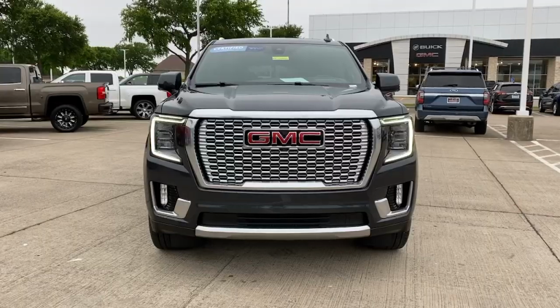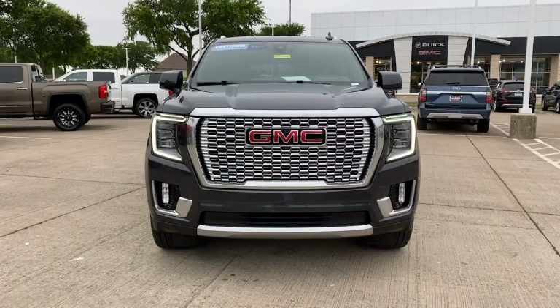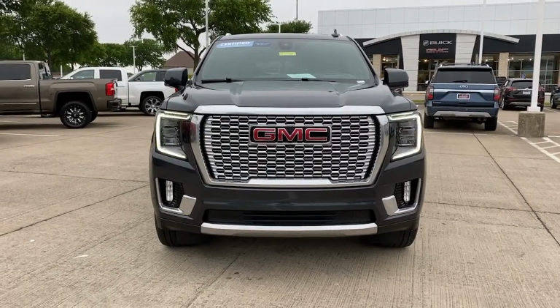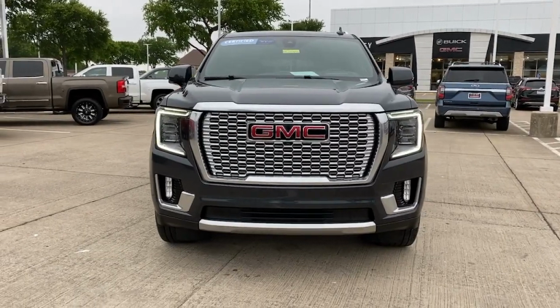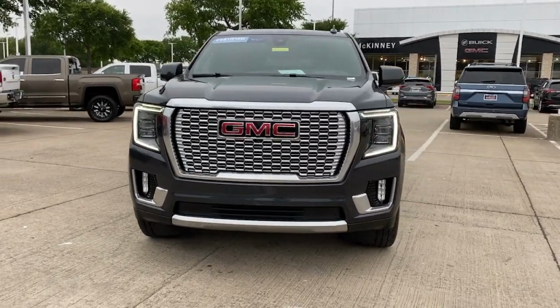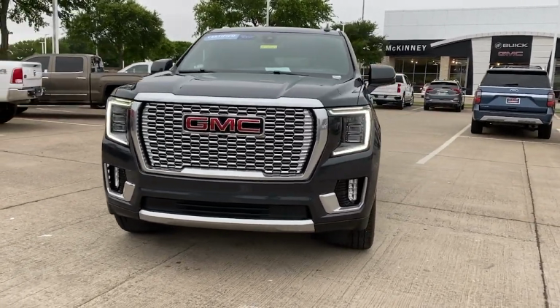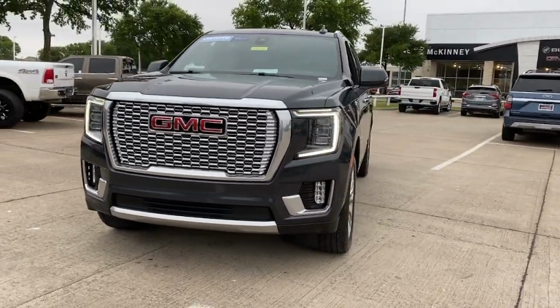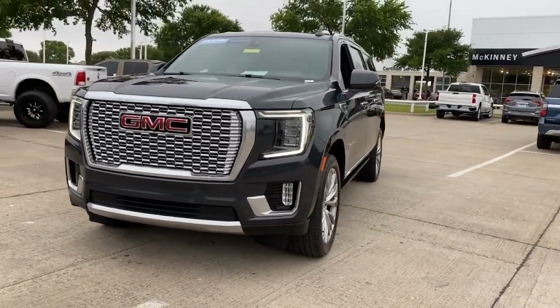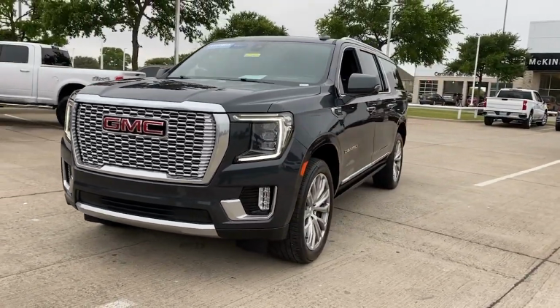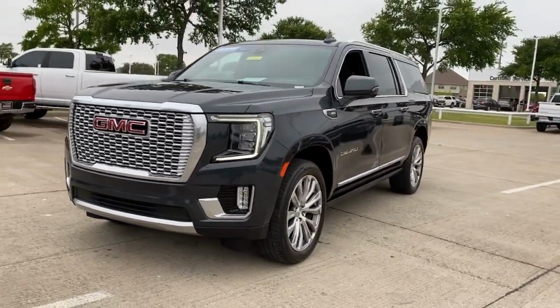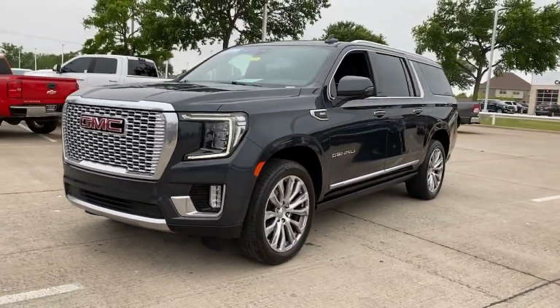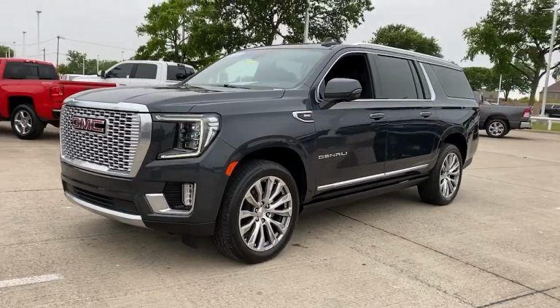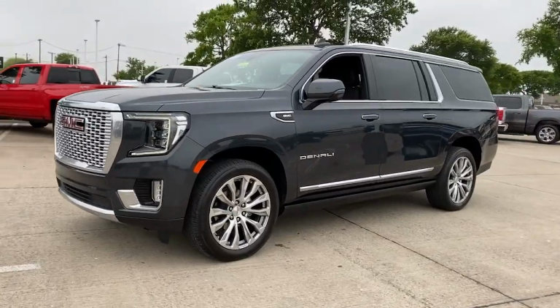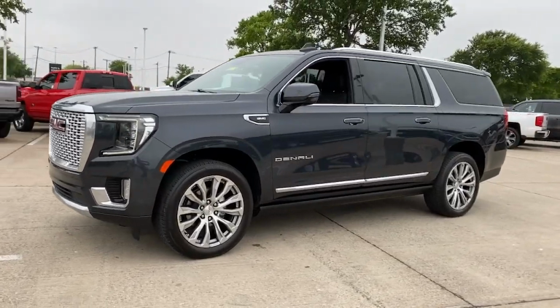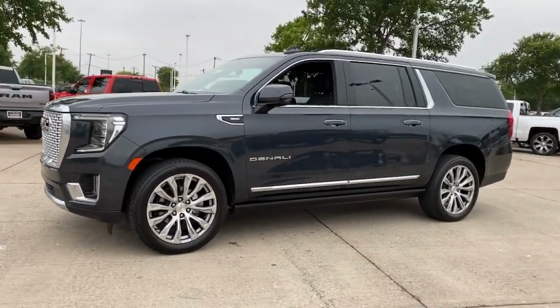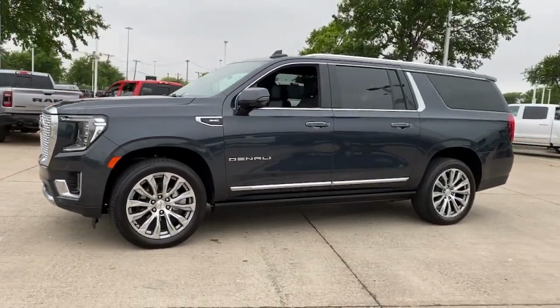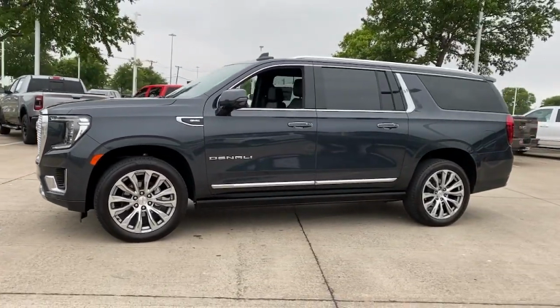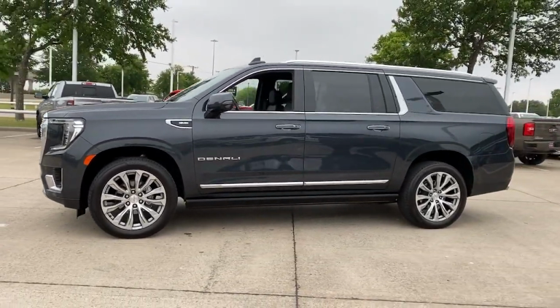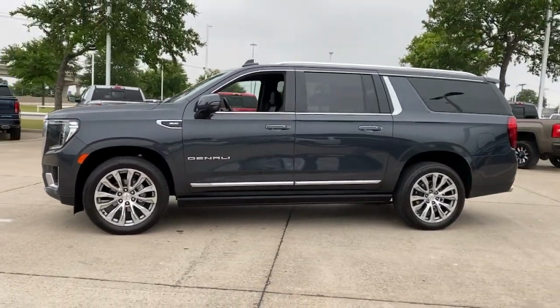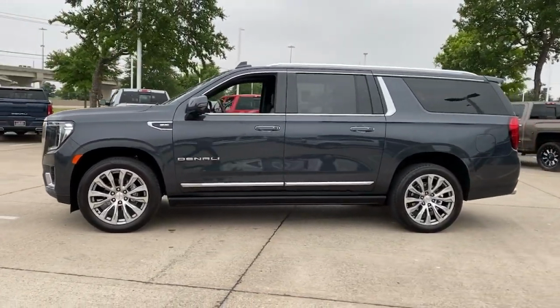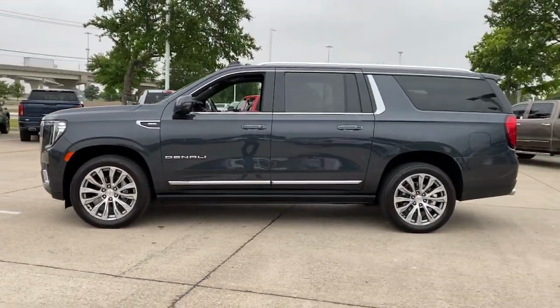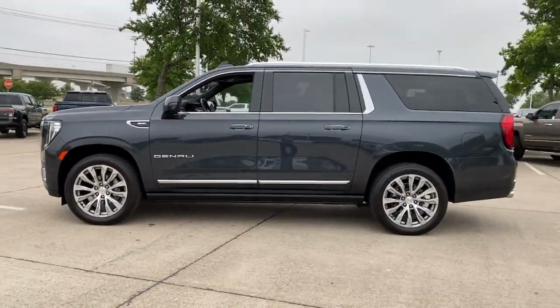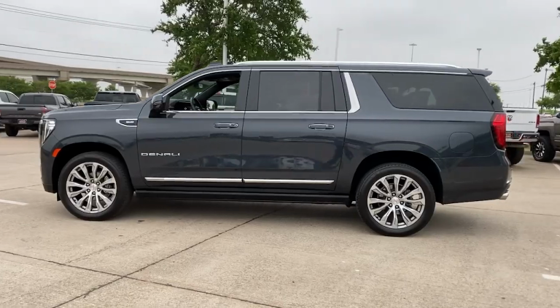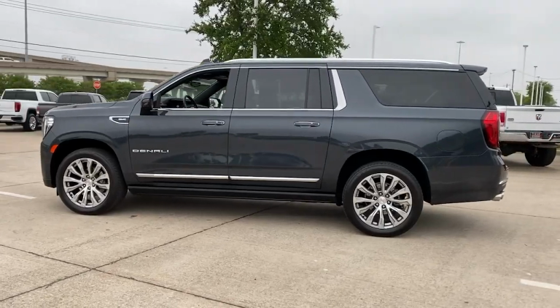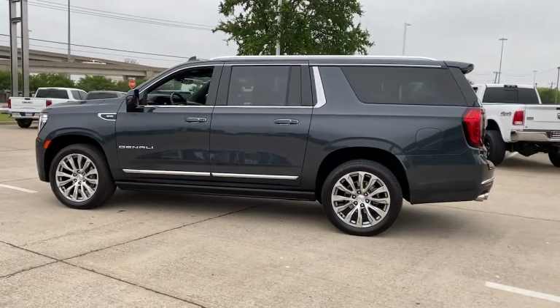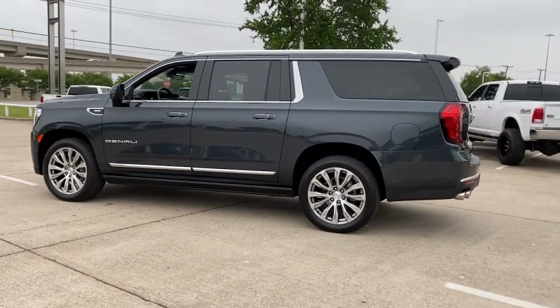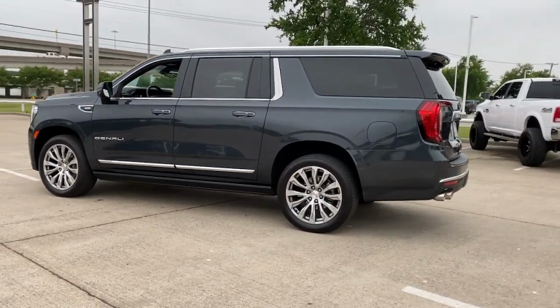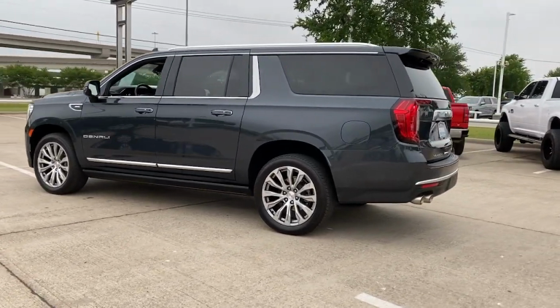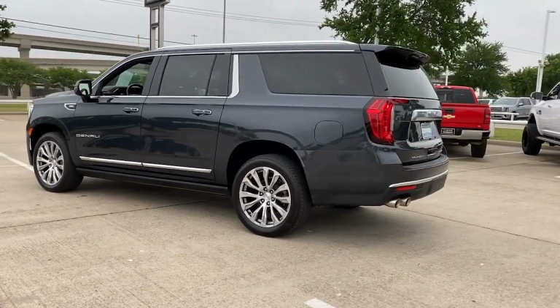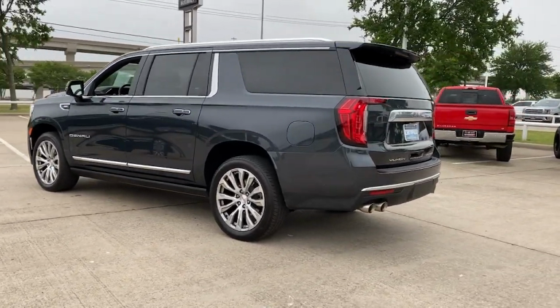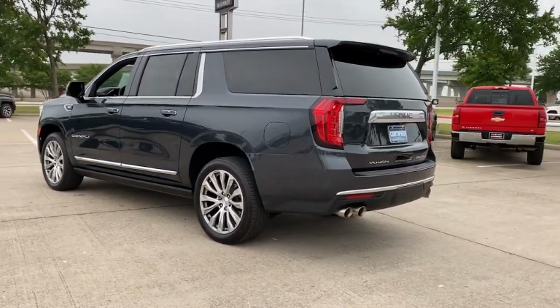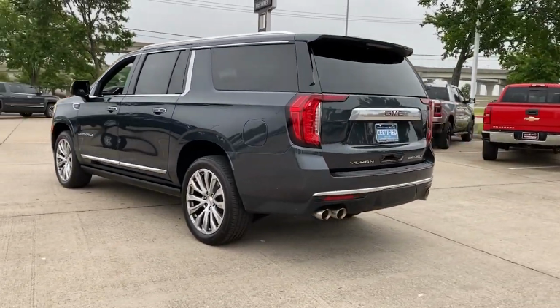Get into the 2022 GMC Yukon XL. With less than 35,000 miles on it, make family hauling and towing easier and more comfortable than ever before in this outstanding Yukon XL.